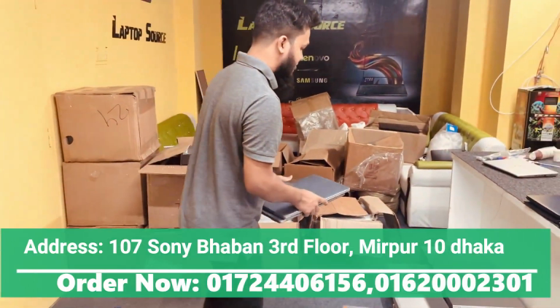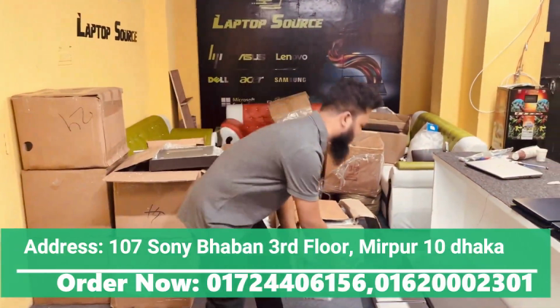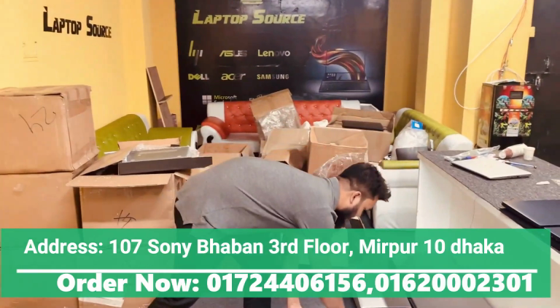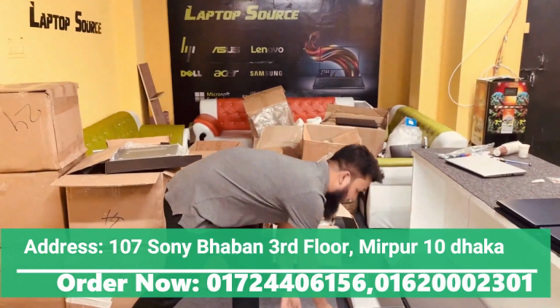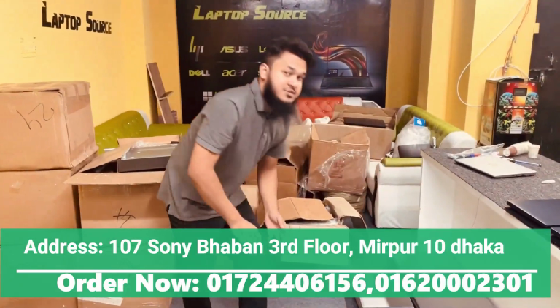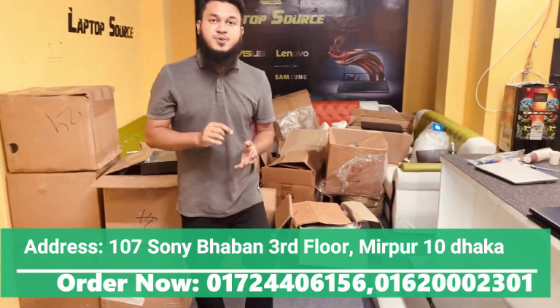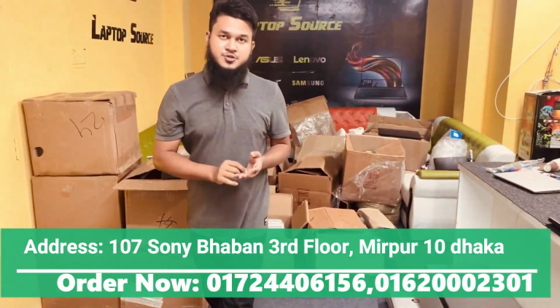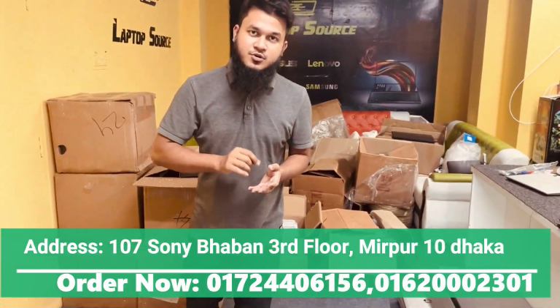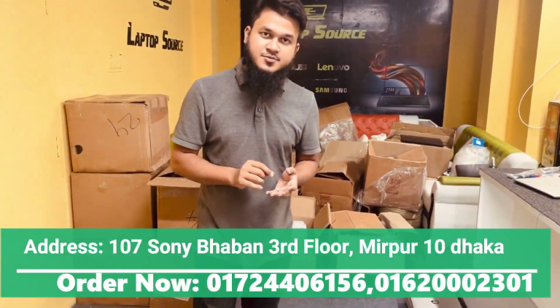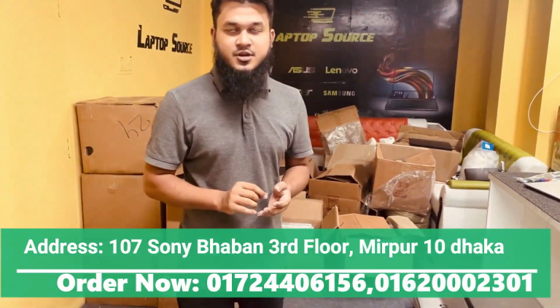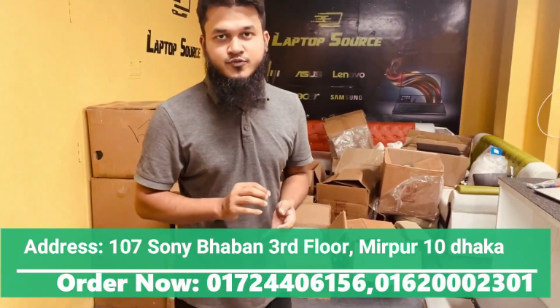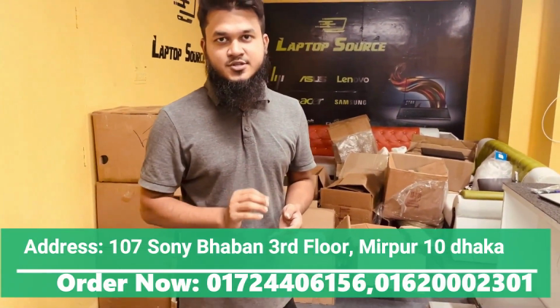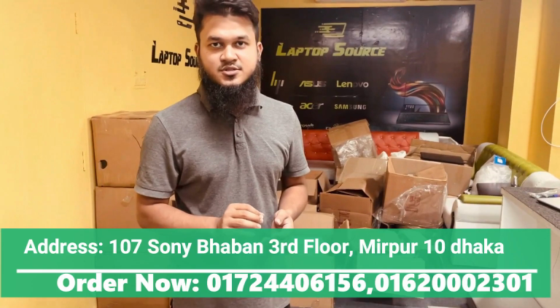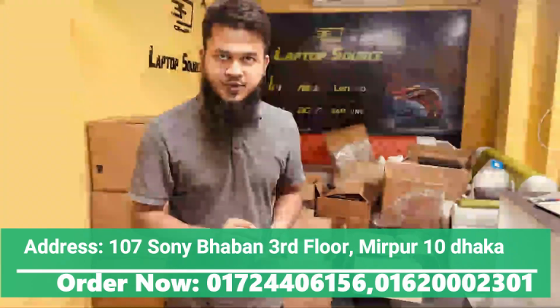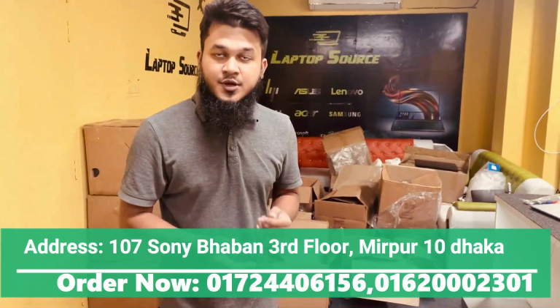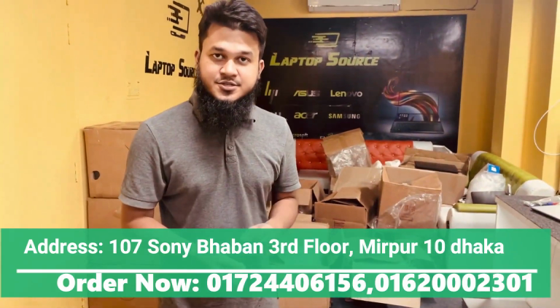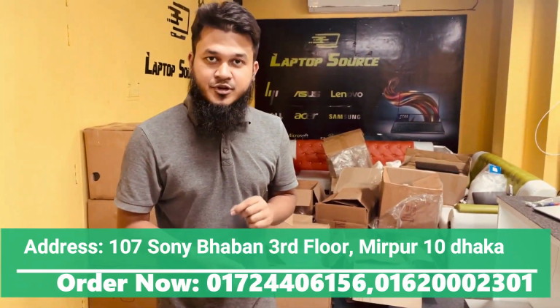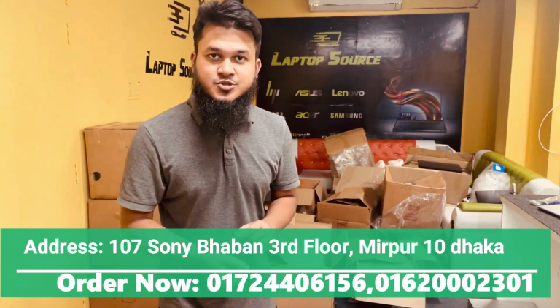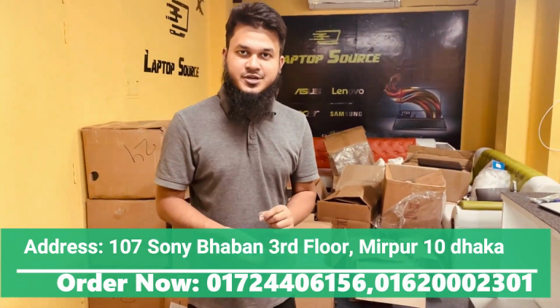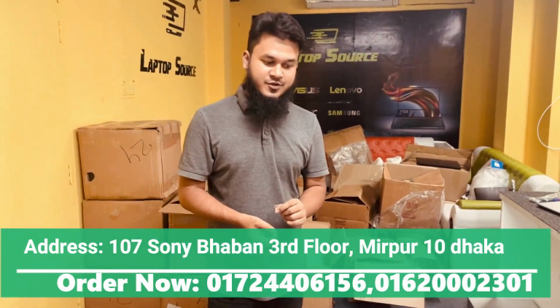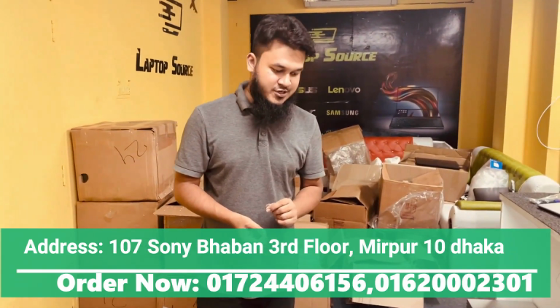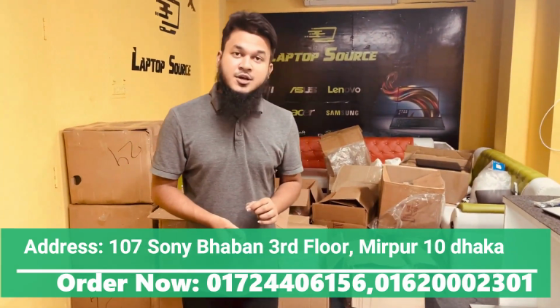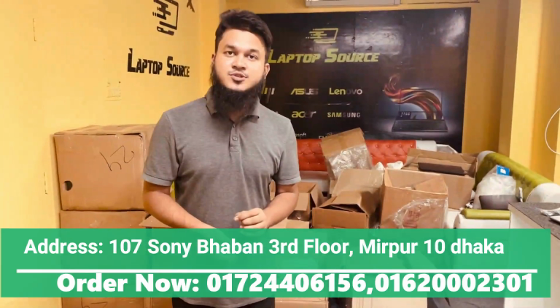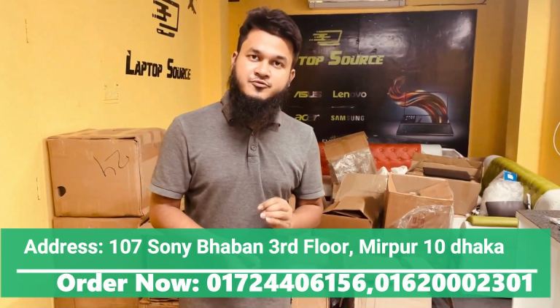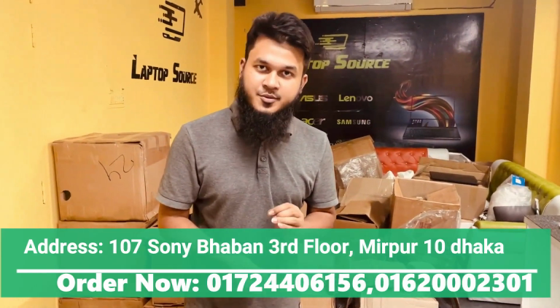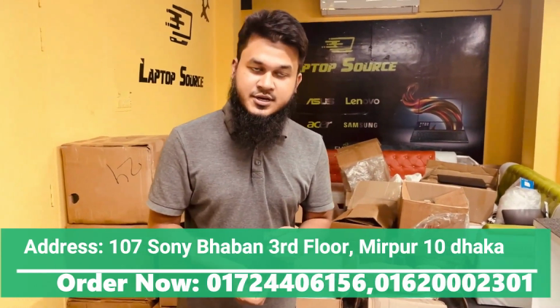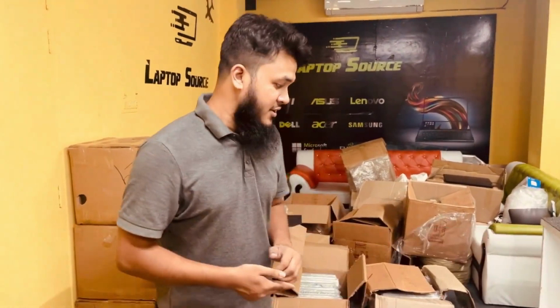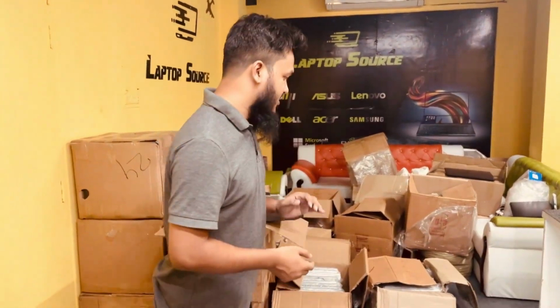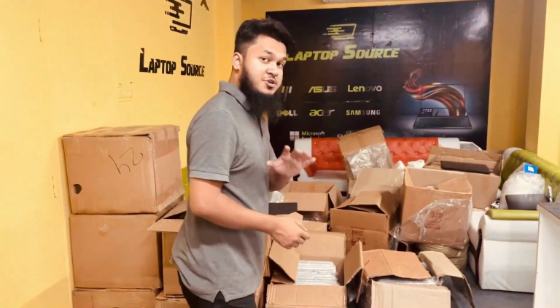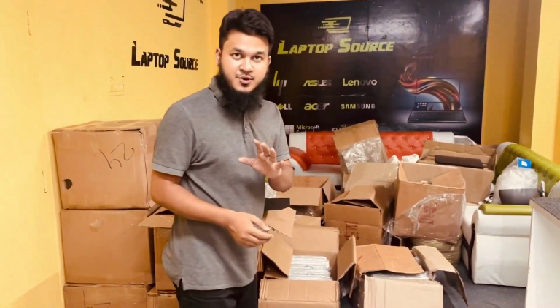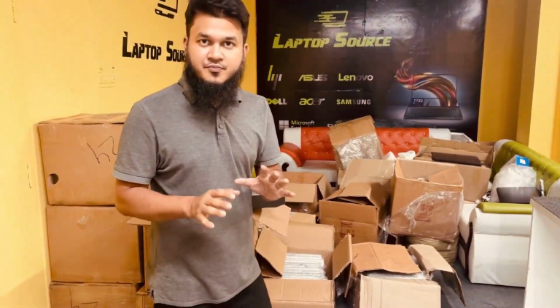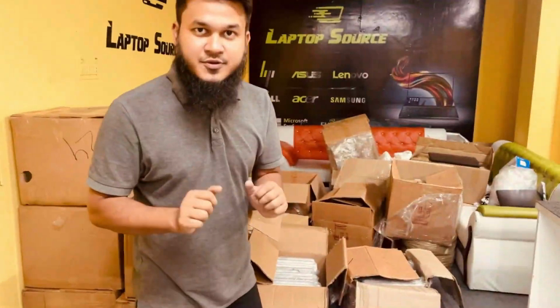G3 is available — 6th generation, 256GB SSD, 8GB RAM, backlit keyboard, fingerprint reader. The price is 25,500. We have a massive collection.